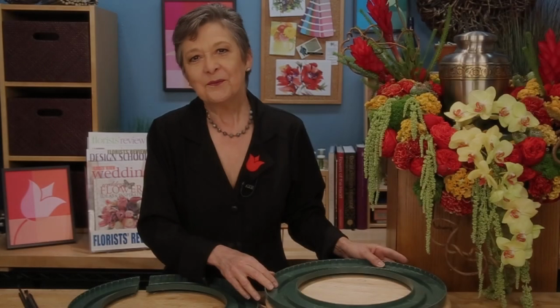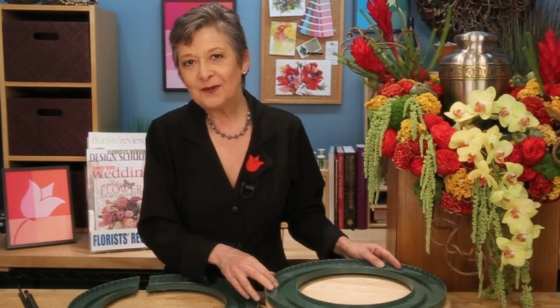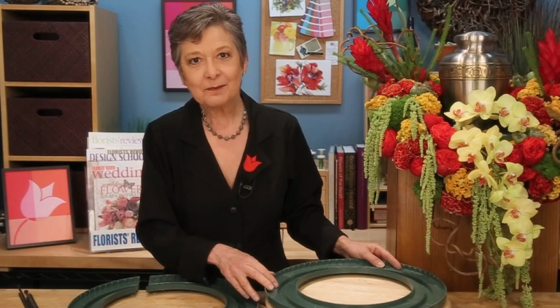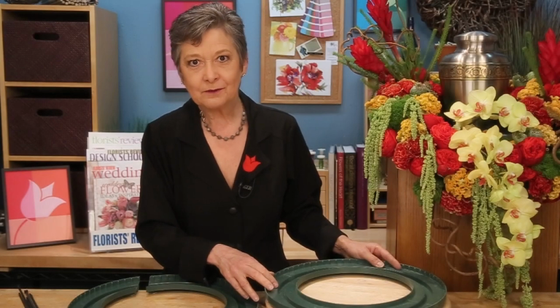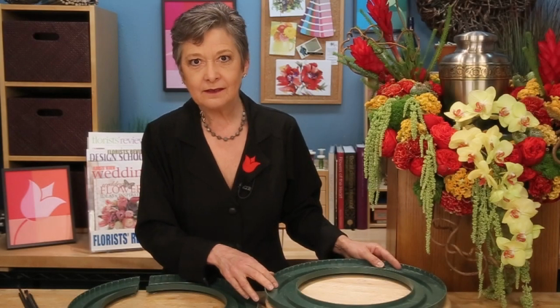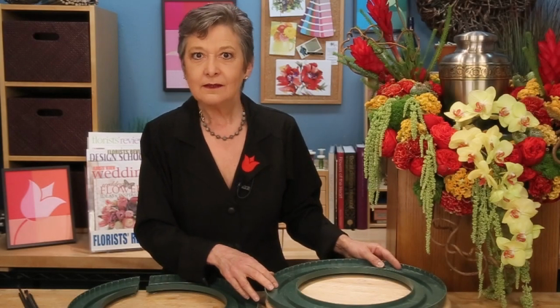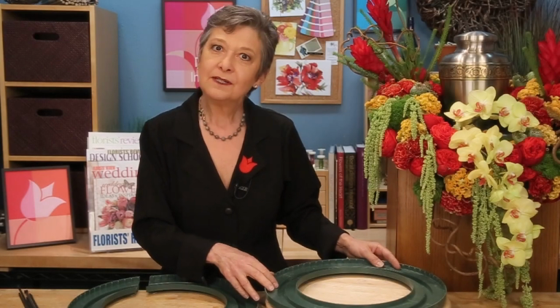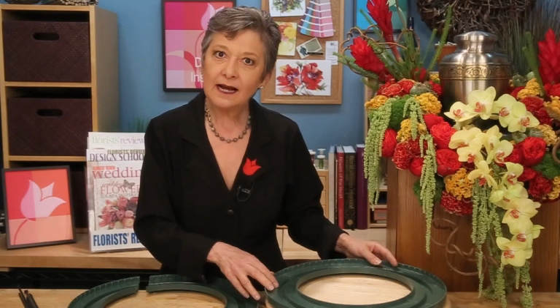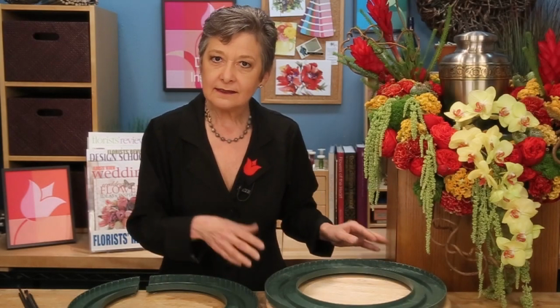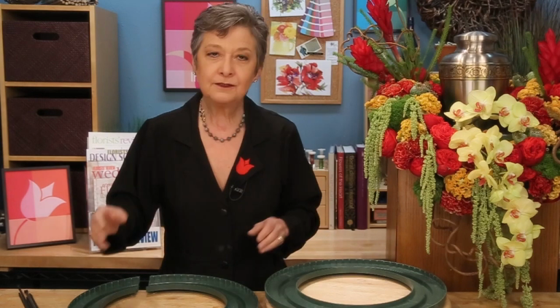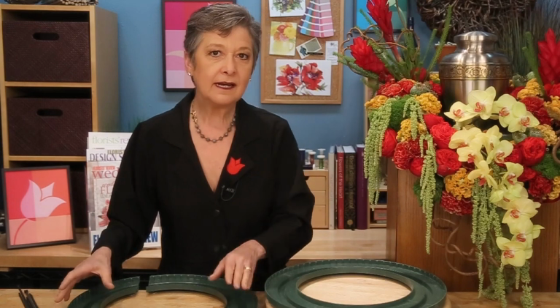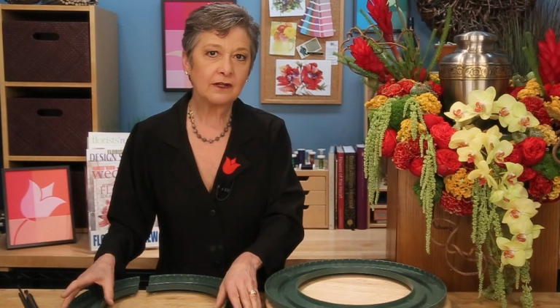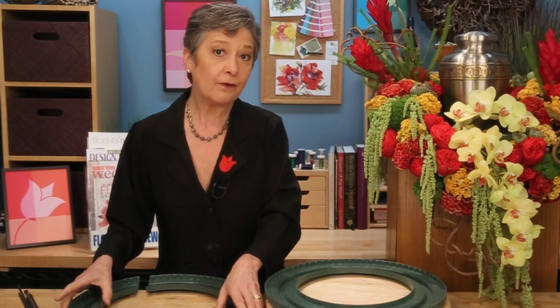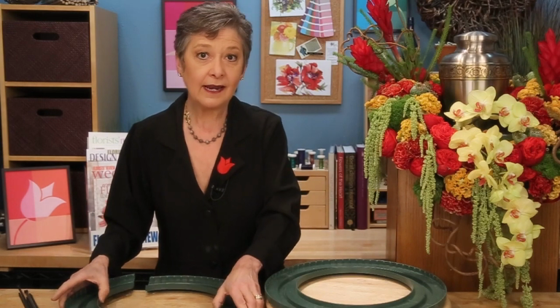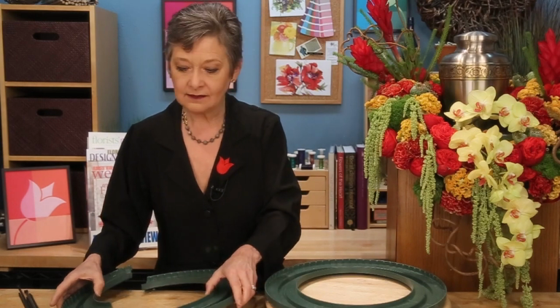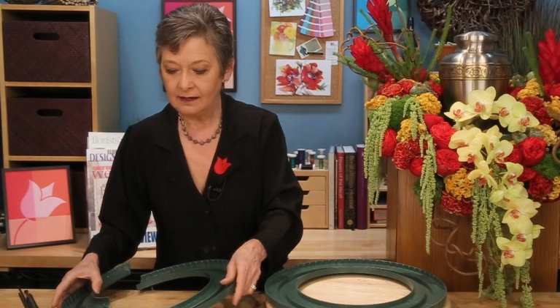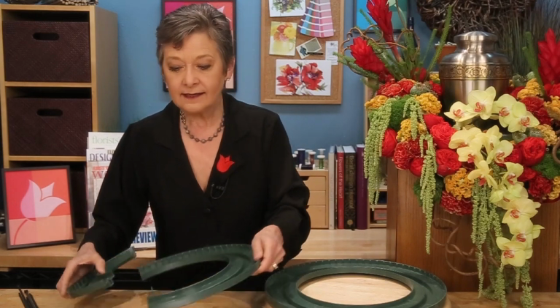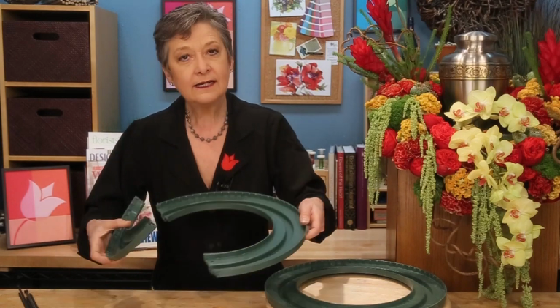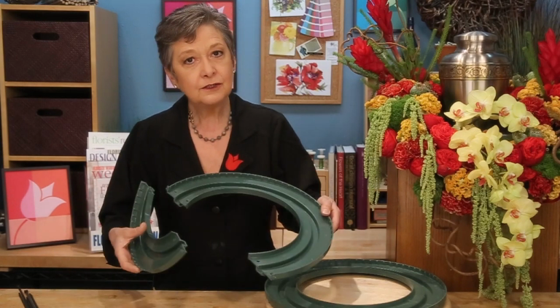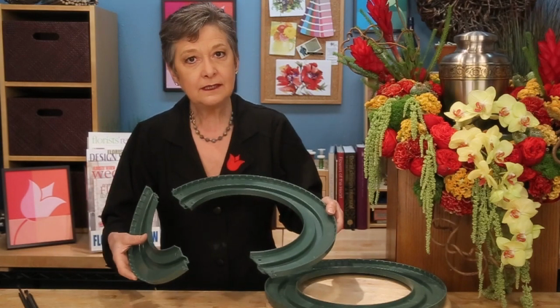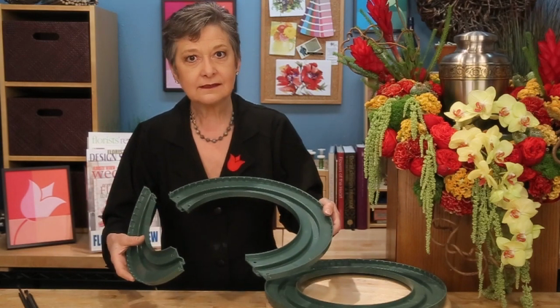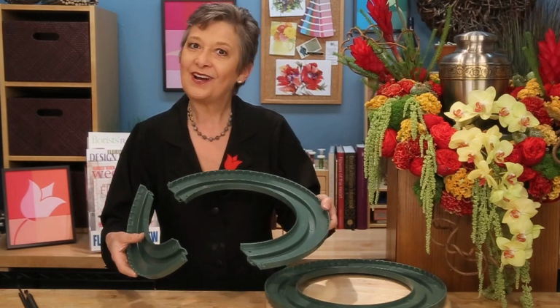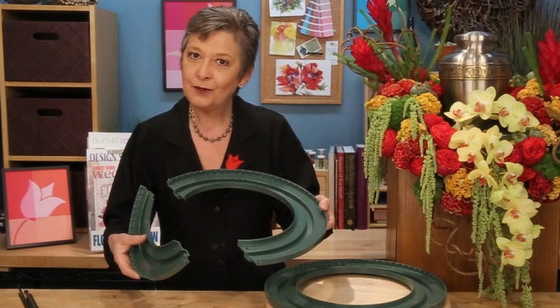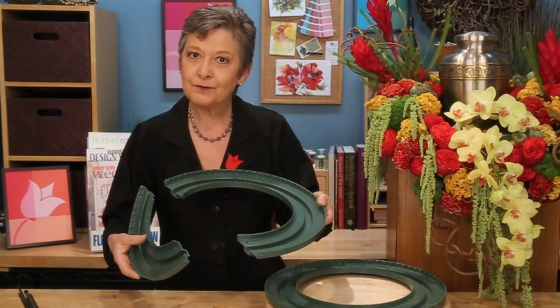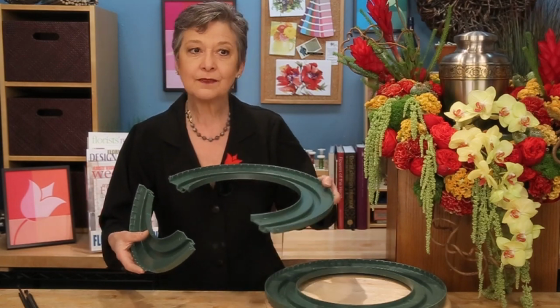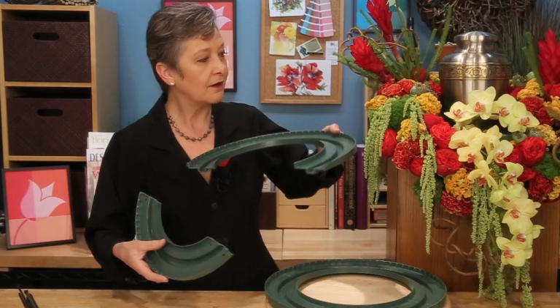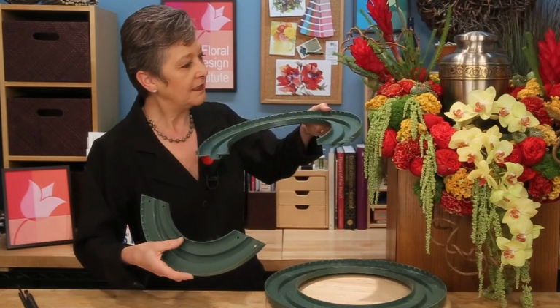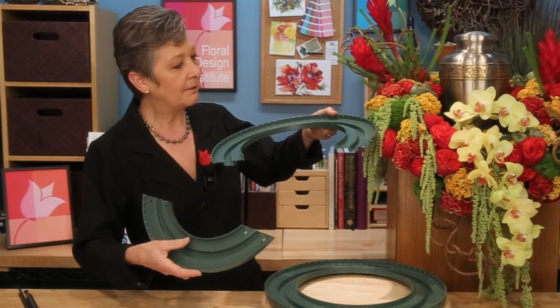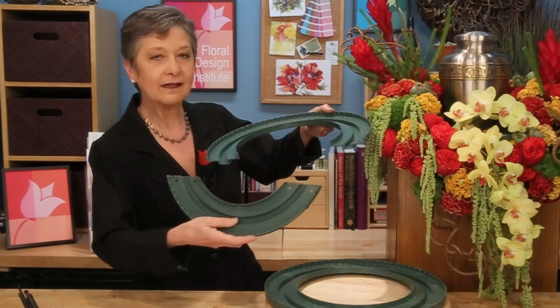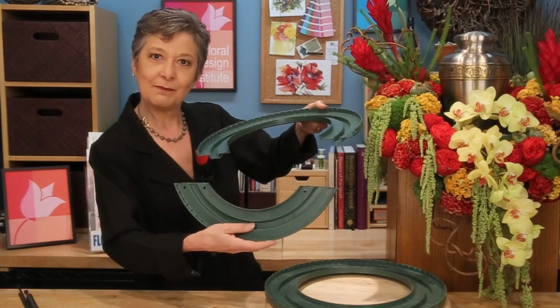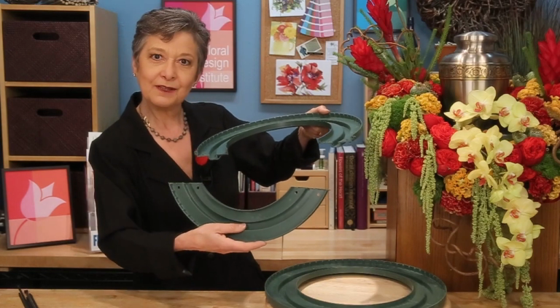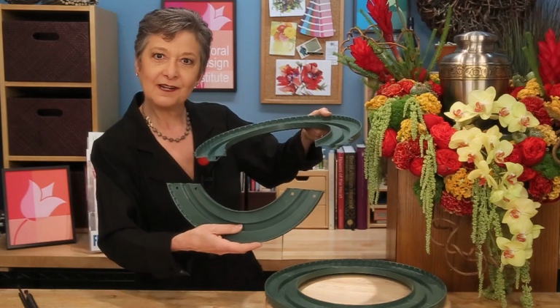Once you have the bare wreath, you want to cut it. I use a table saw or a hand saw and cut it into two pieces — not equal. You want the larger piece in the back and the smaller piece in the front.